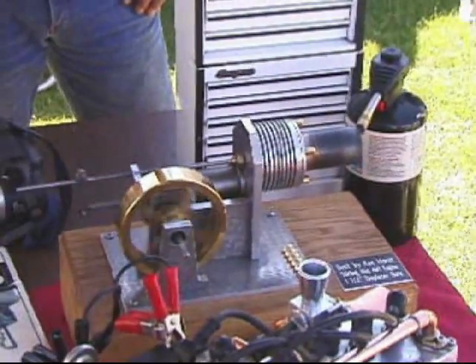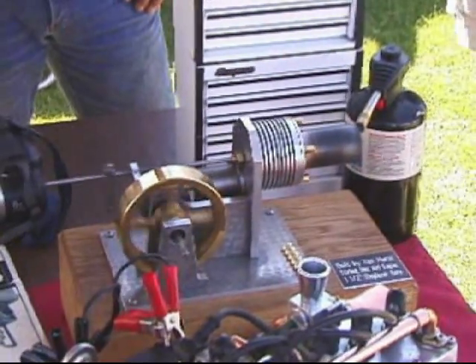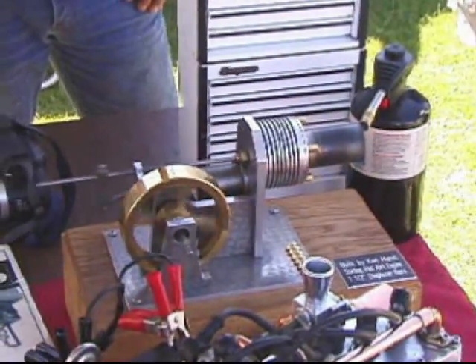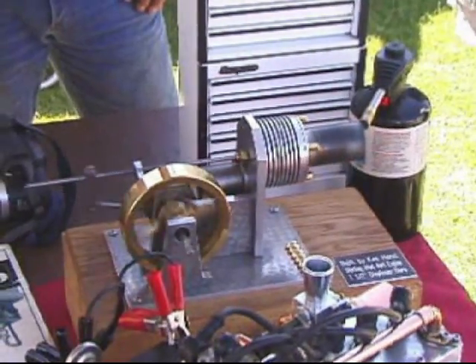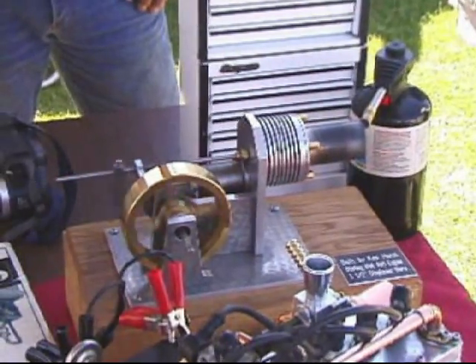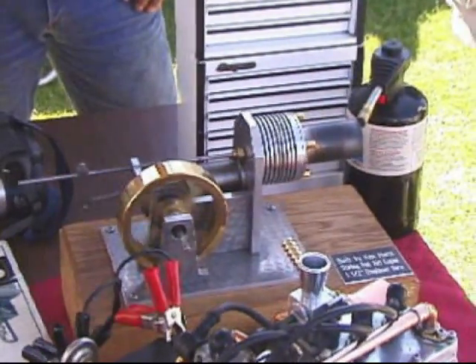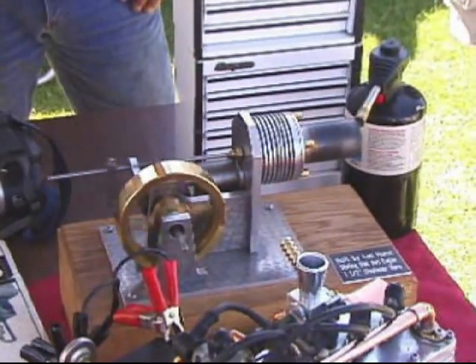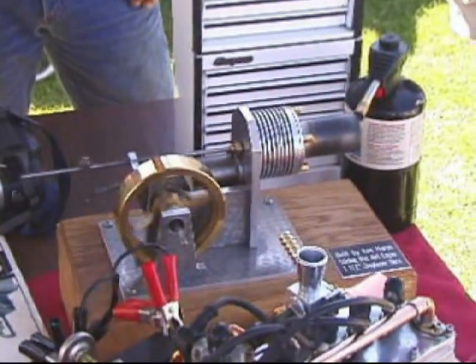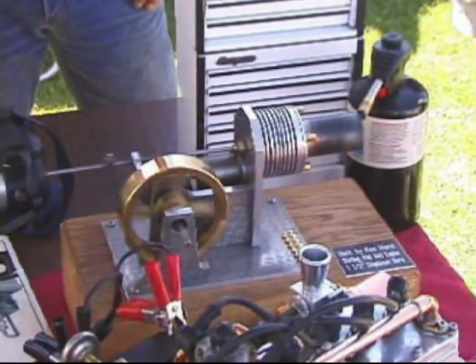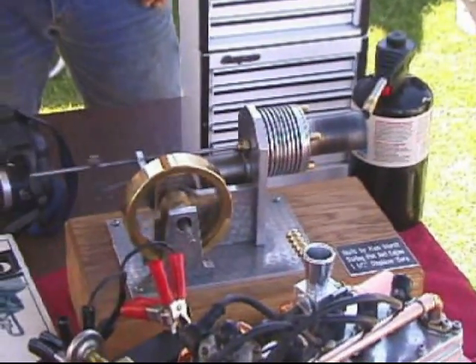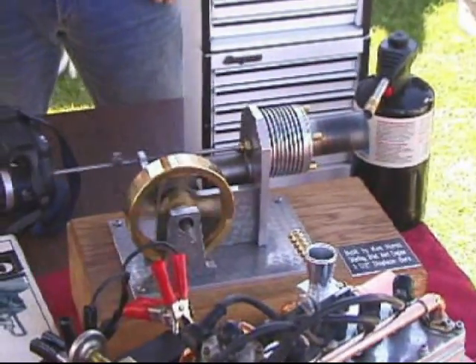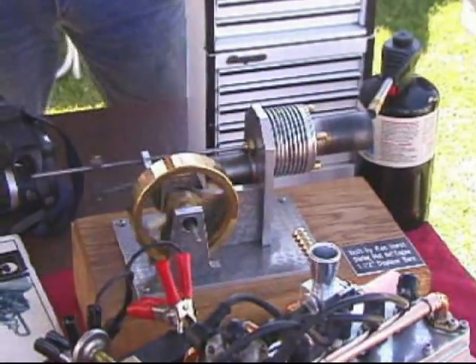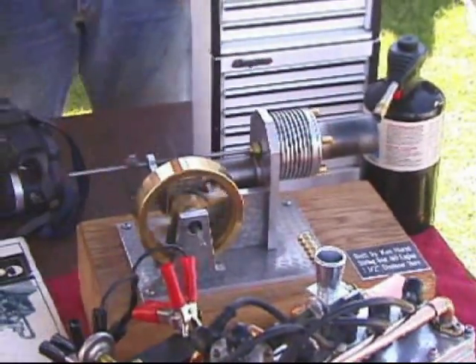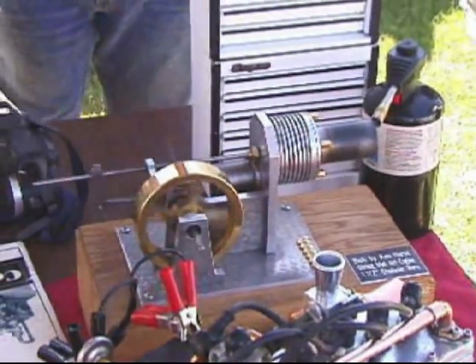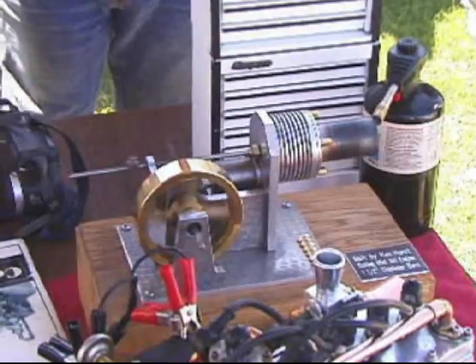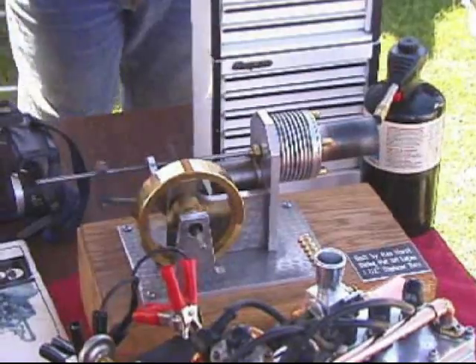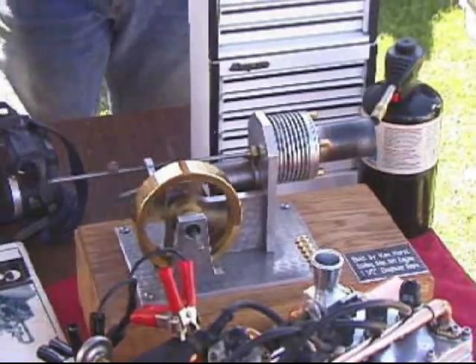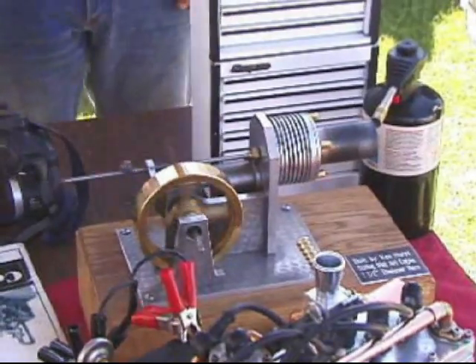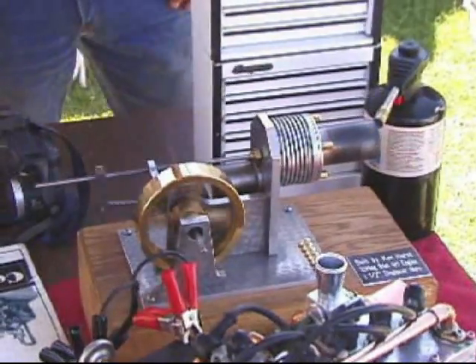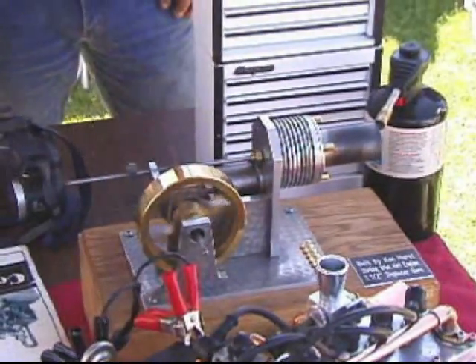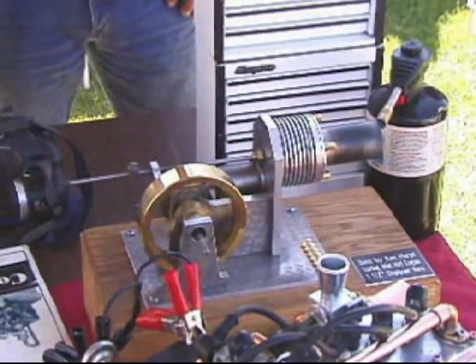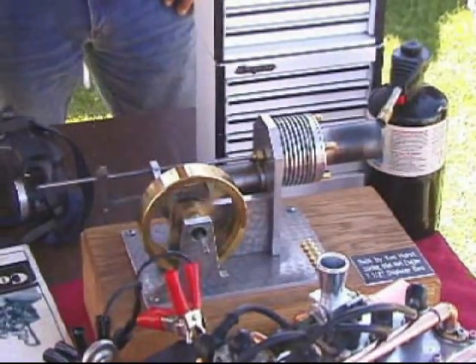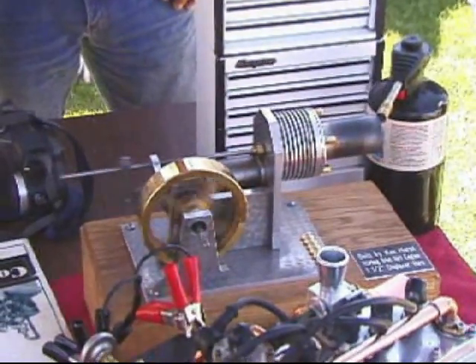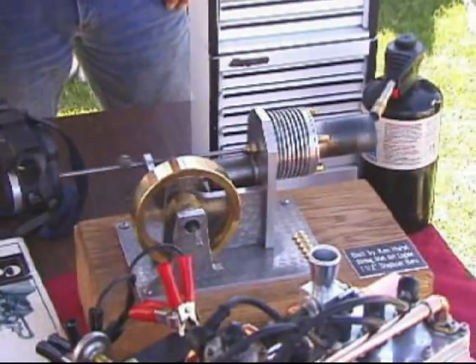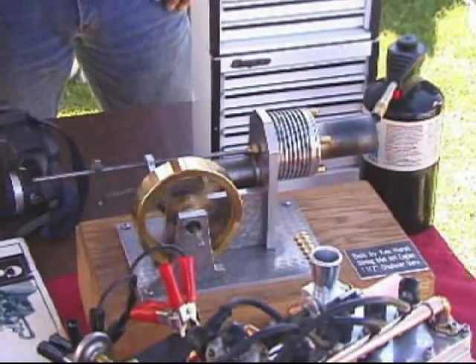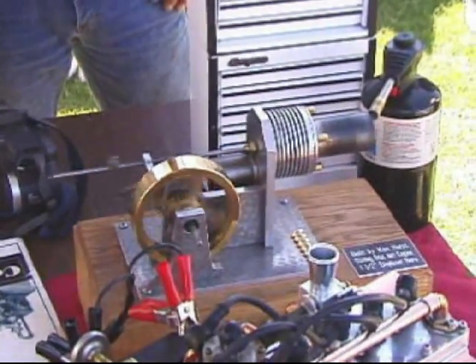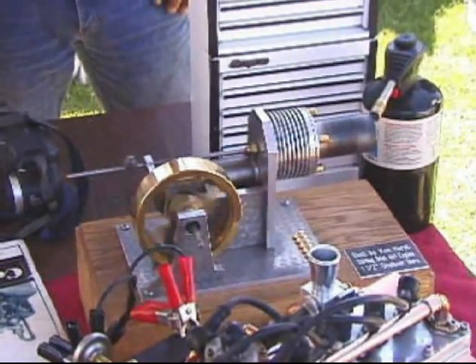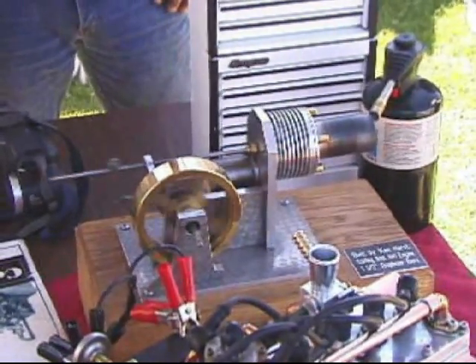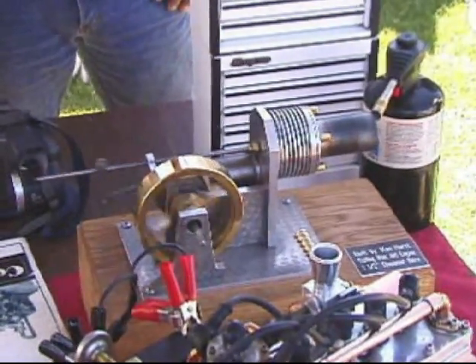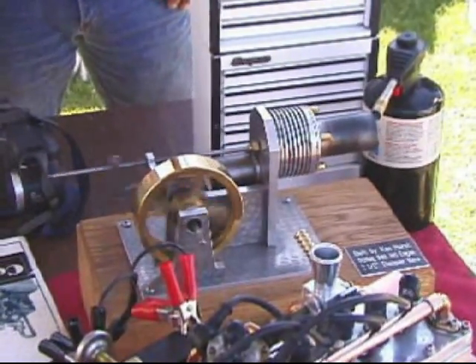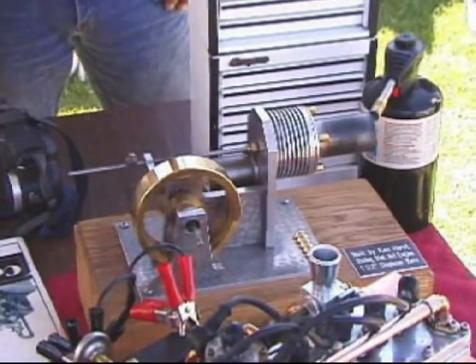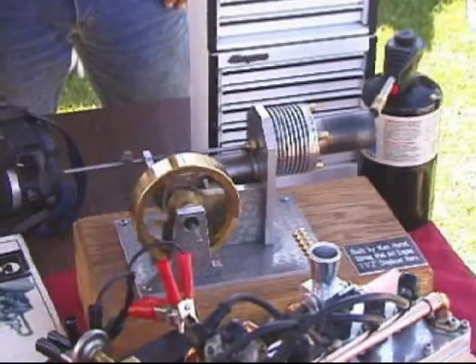That's the first engine you built? I built two of them. I gave one to Mark Cave and I built this one. Can you get enough heat from solar to make it run? Yeah. There's a guy in the club that built one.